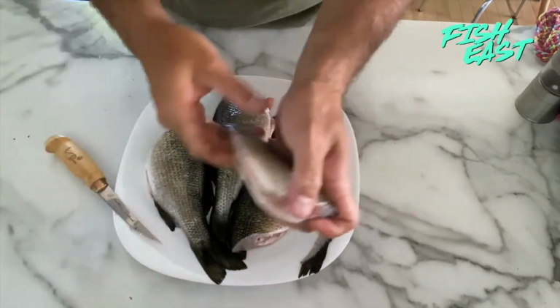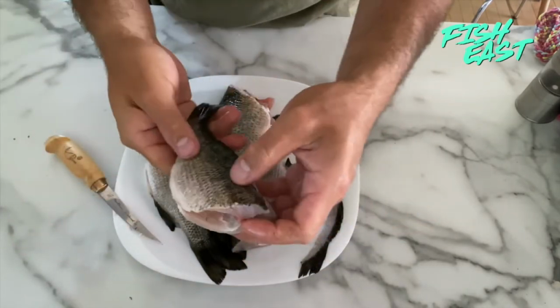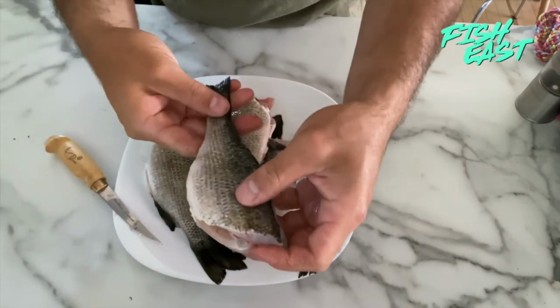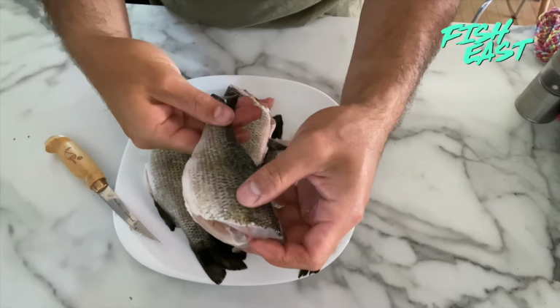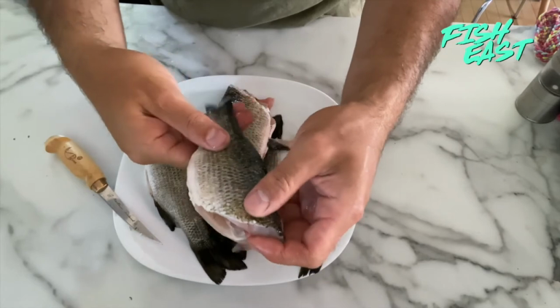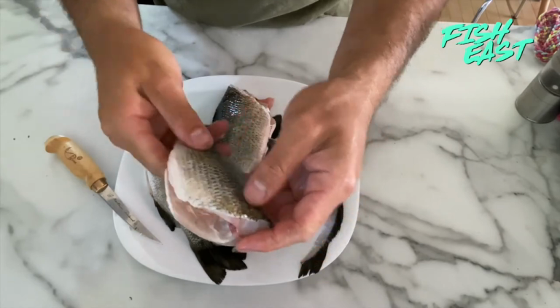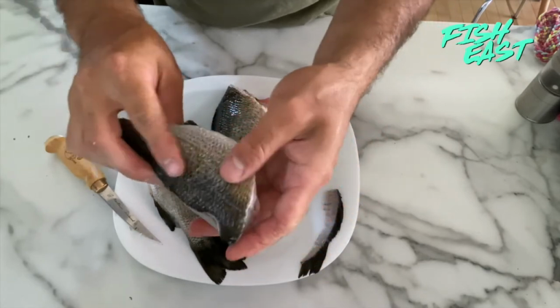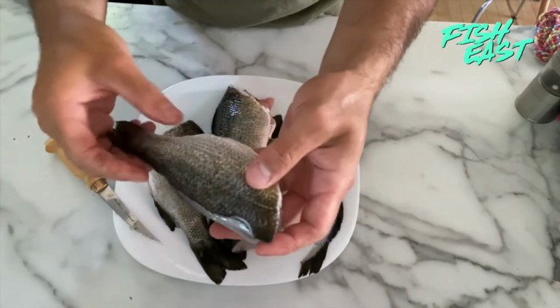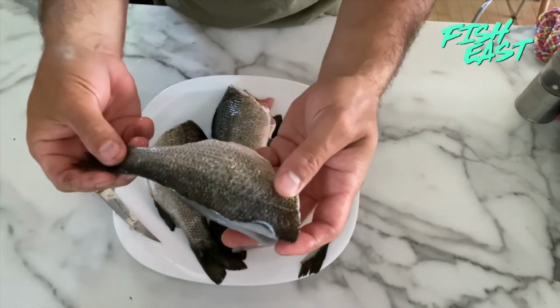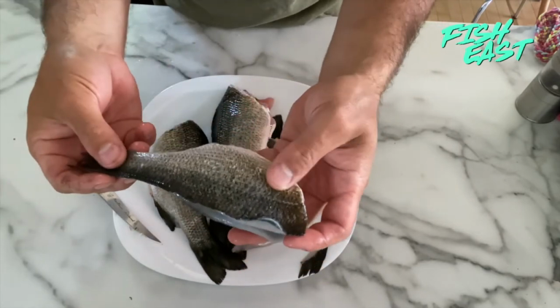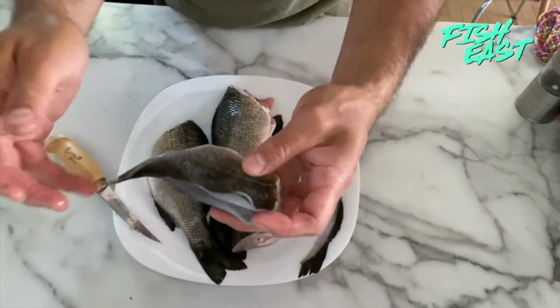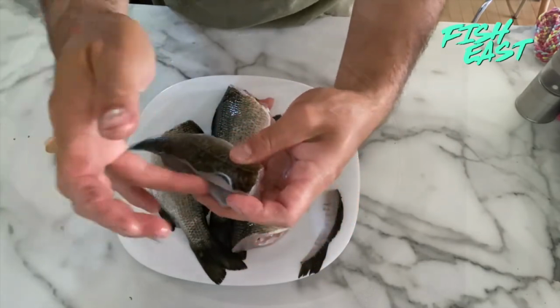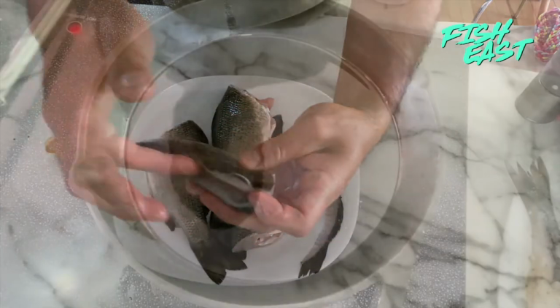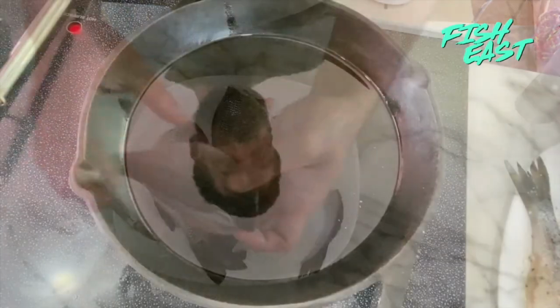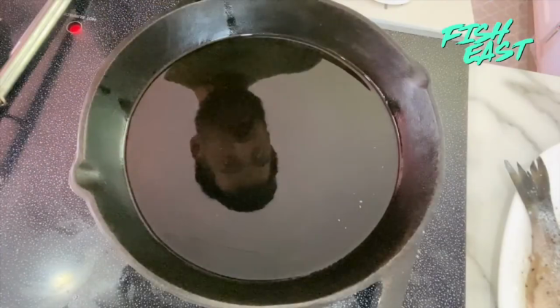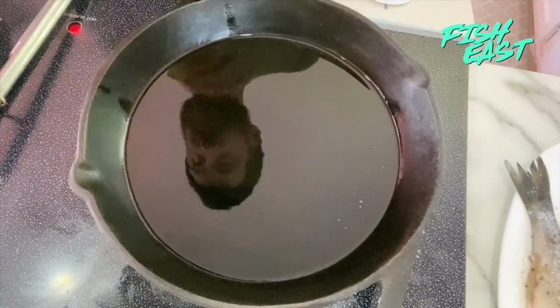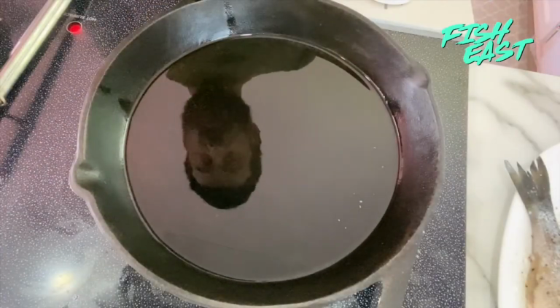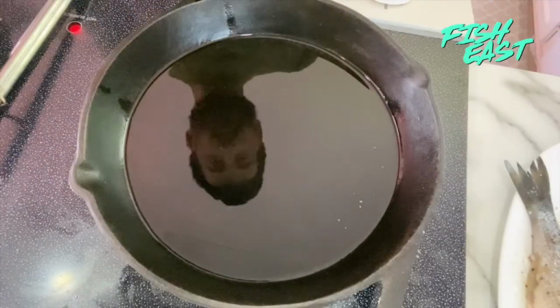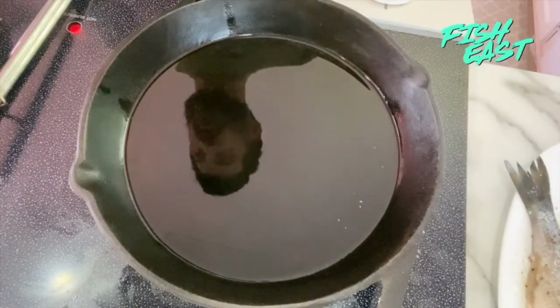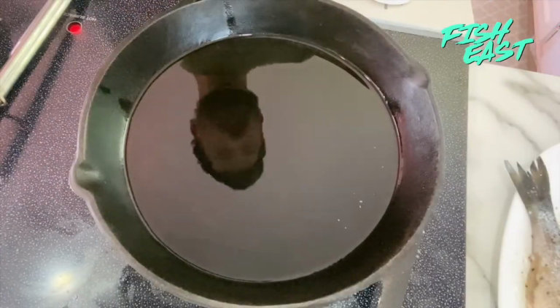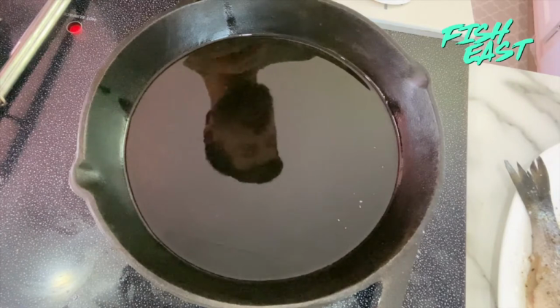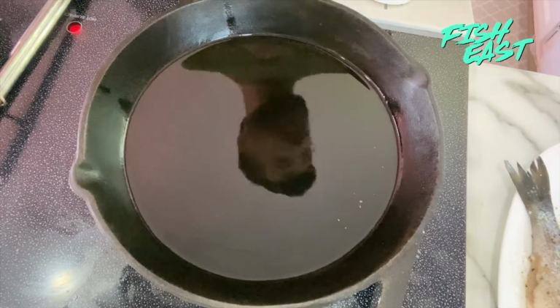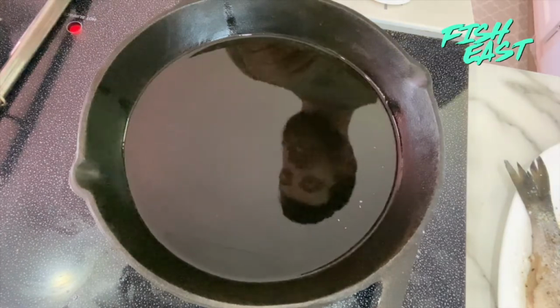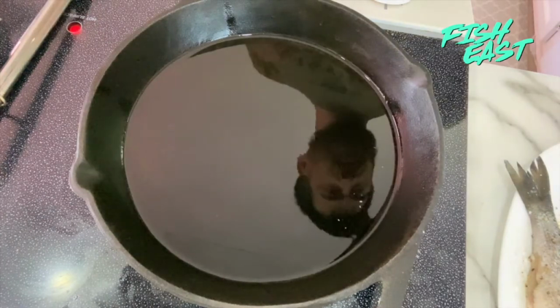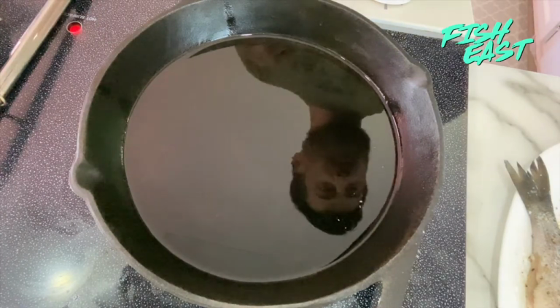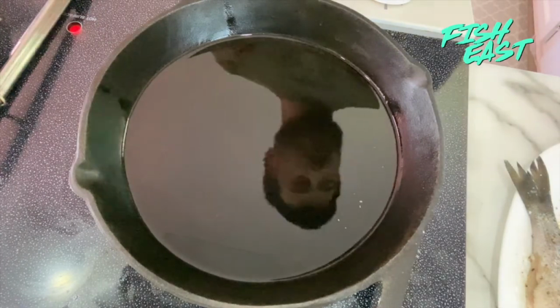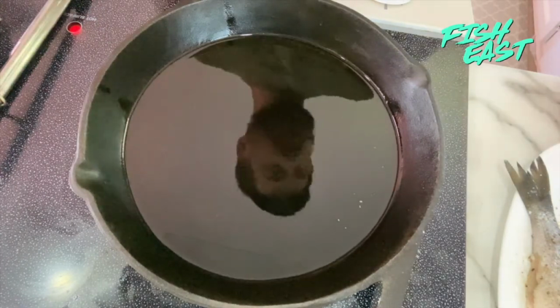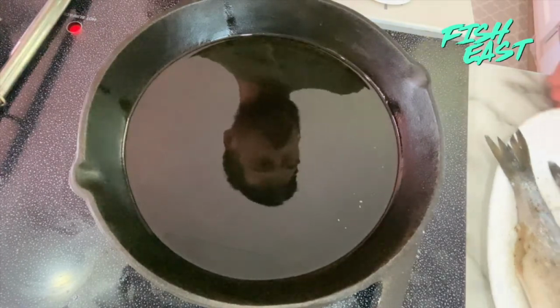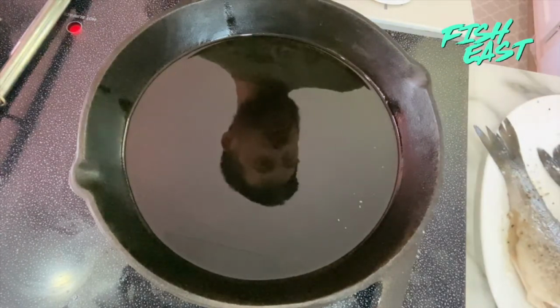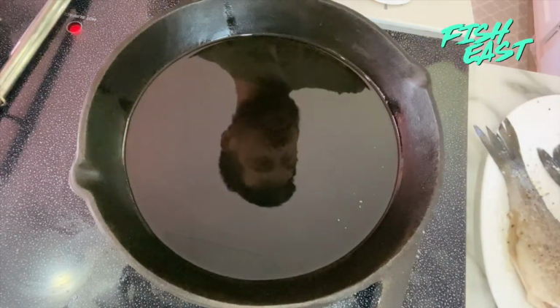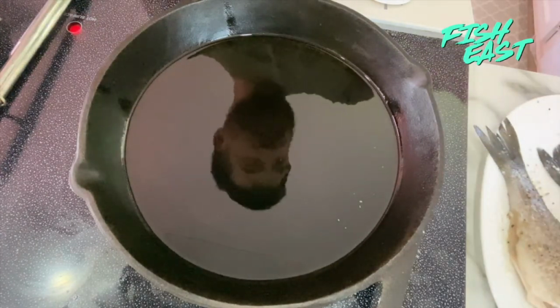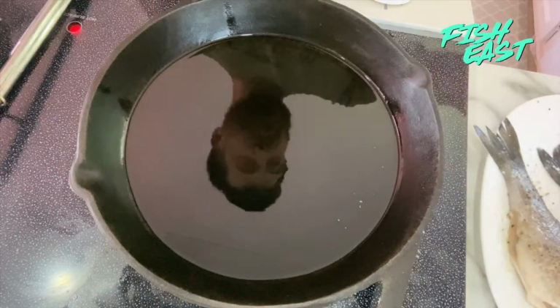Now that perch is ready to go in the pan. I've got my sunflower oil nice and hot in the pan and I'm going to start to add my fish.